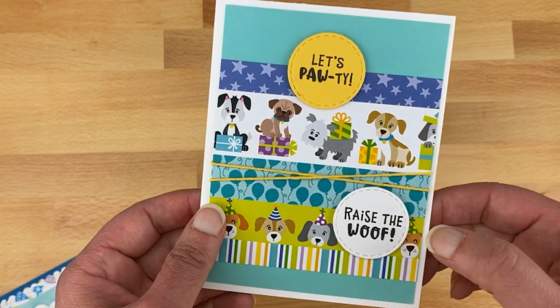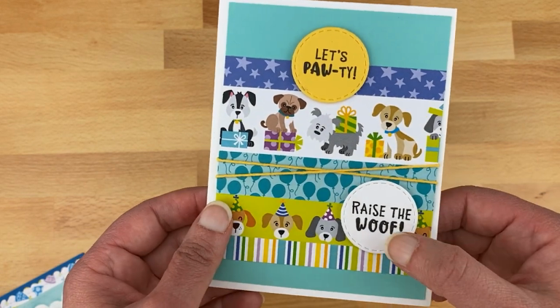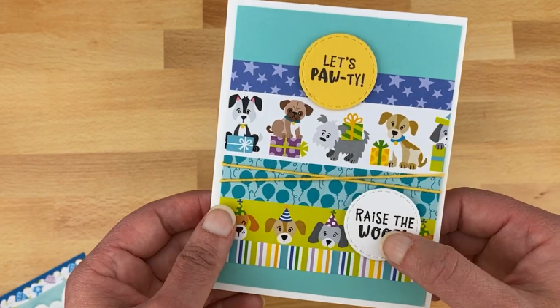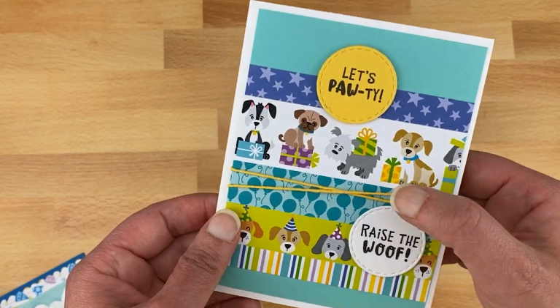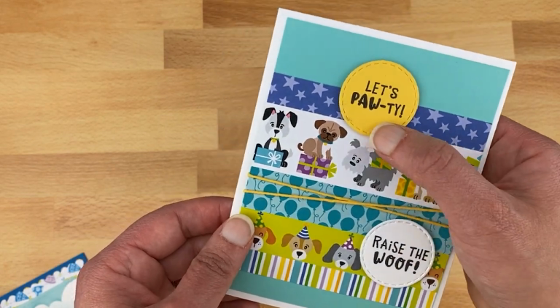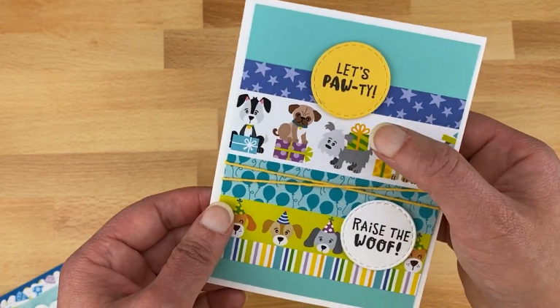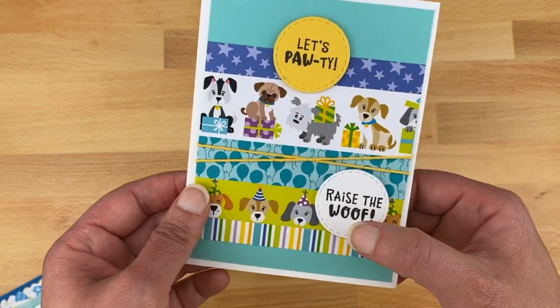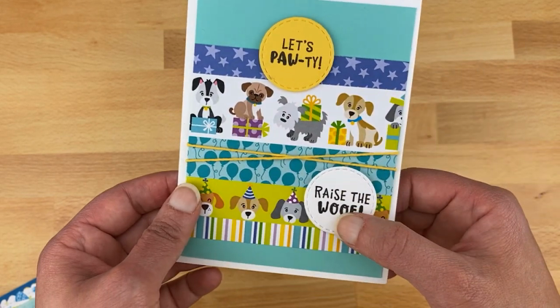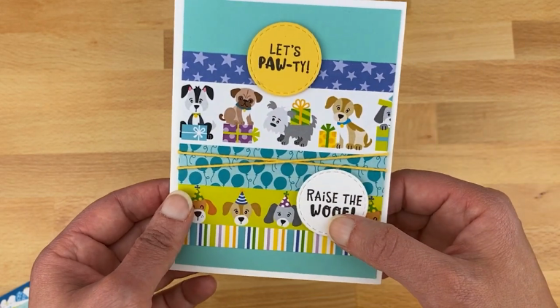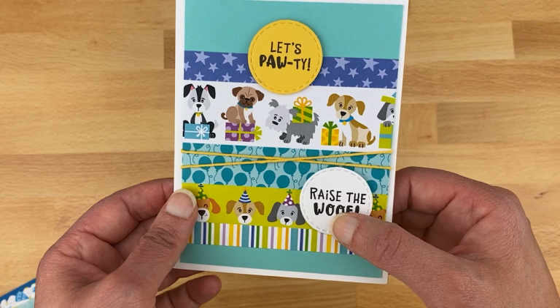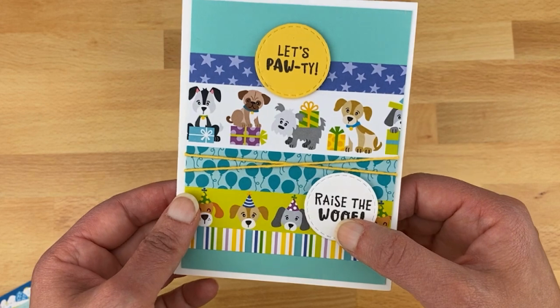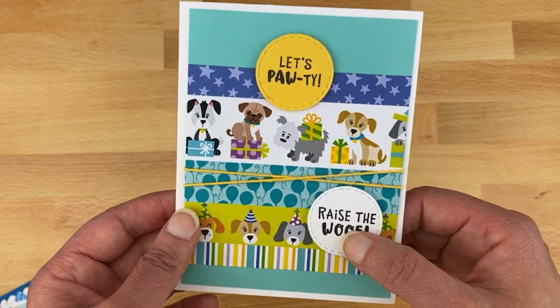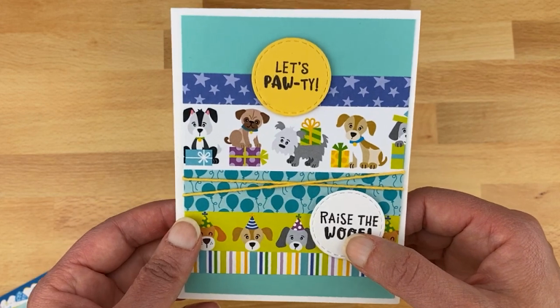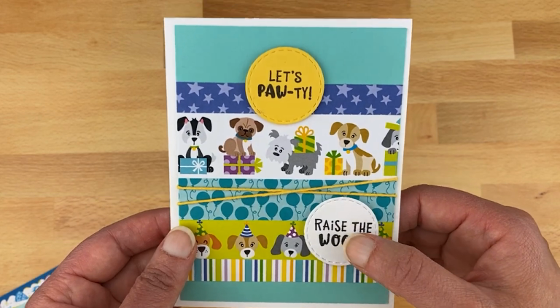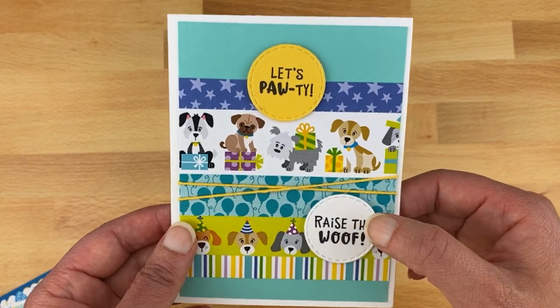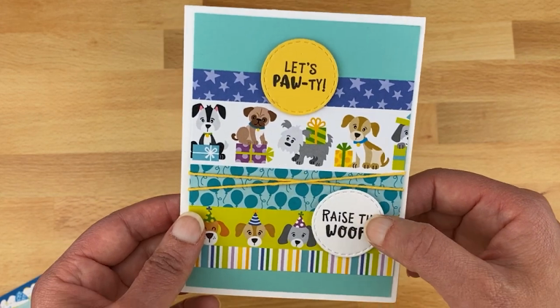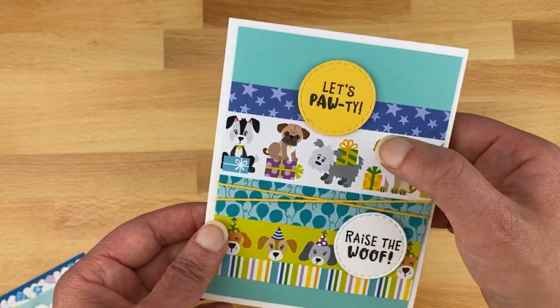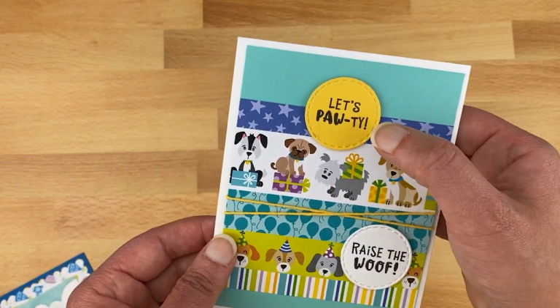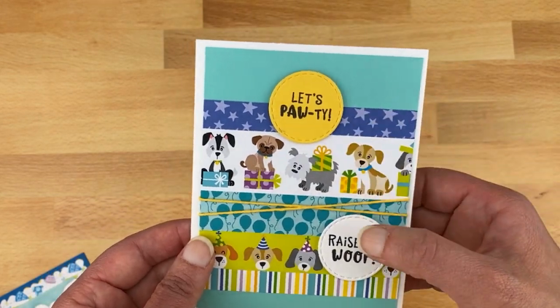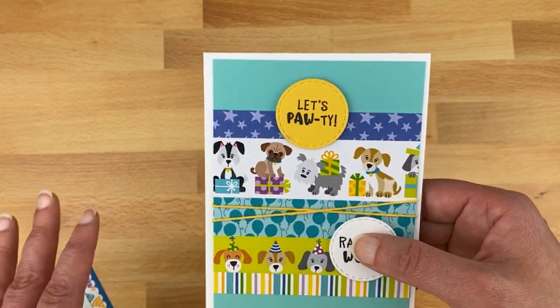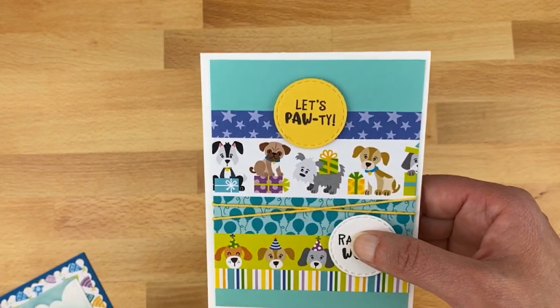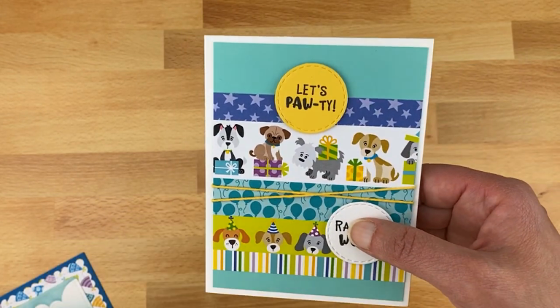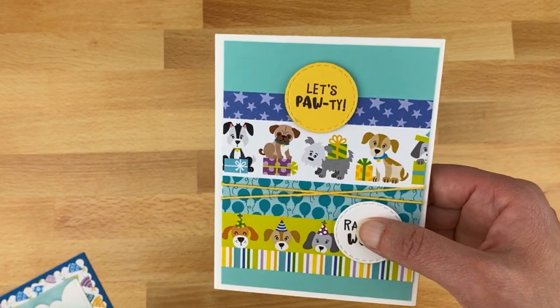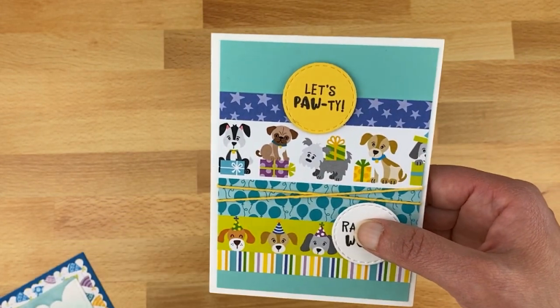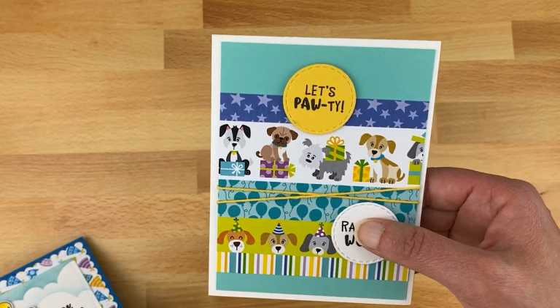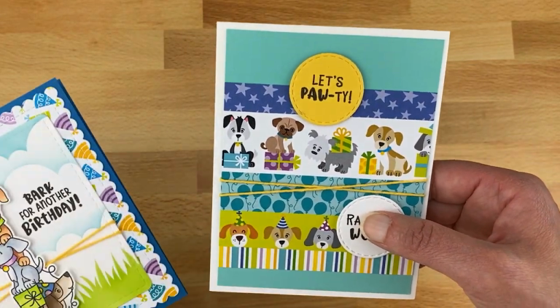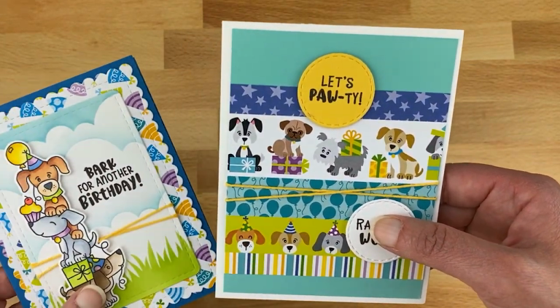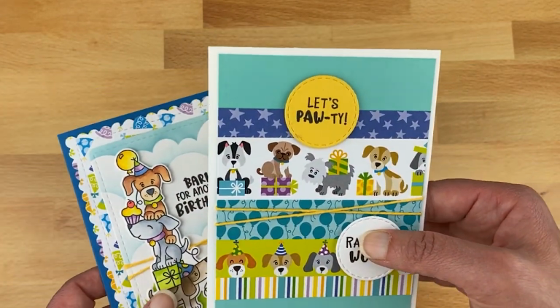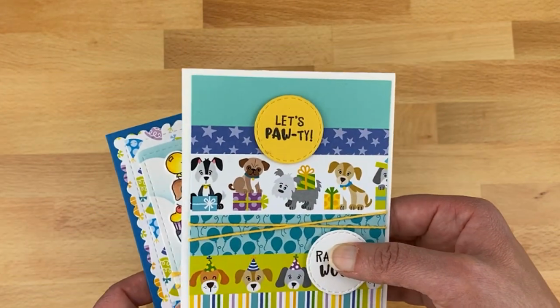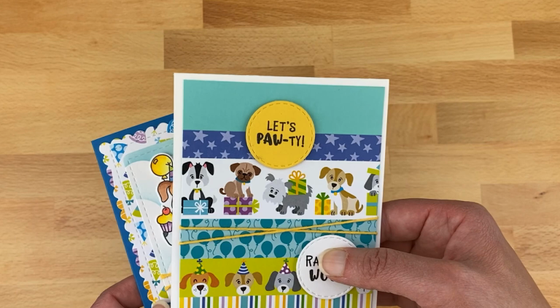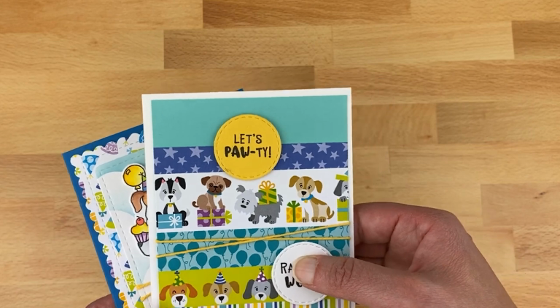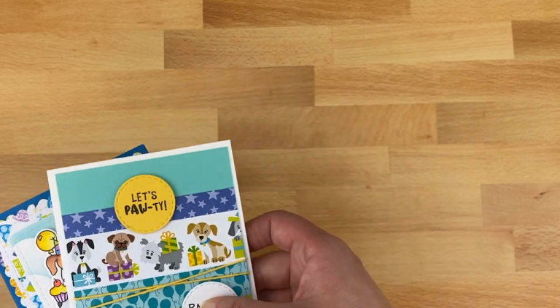Using the papers I also made a card with 'let's pawty' and 'raise the woof' as a fun birthday card — with yellow twine over strips of pattern paper. You can easily make a handful of birthday cards for dog lovers this way. The circles were cut using our Circle Frames die set, and the sentiments are from the Birthday Barks stamp set.